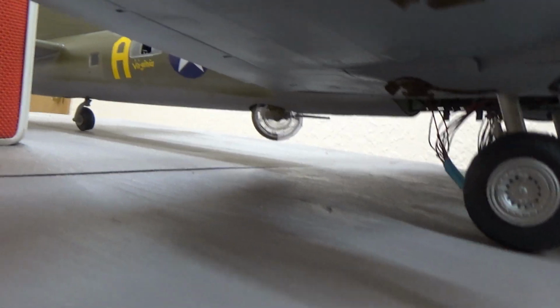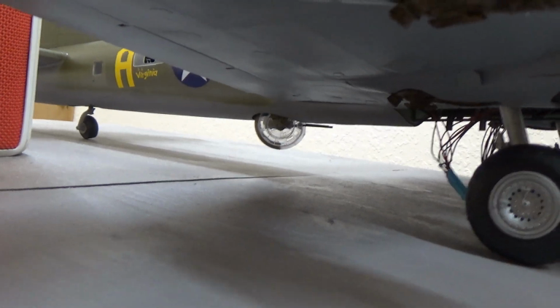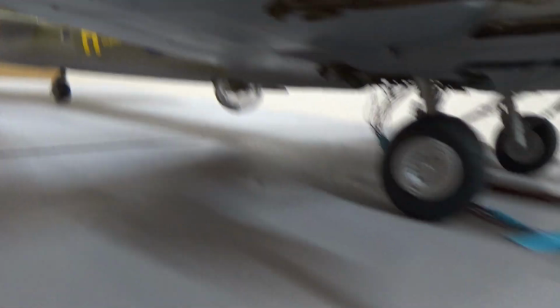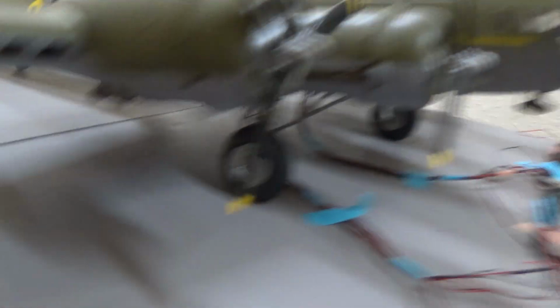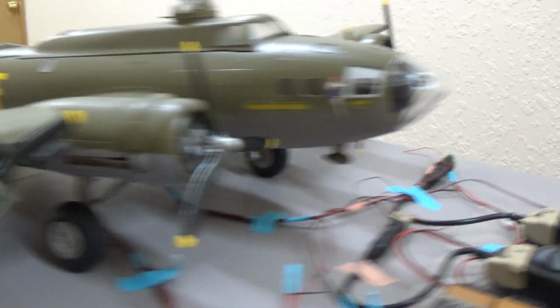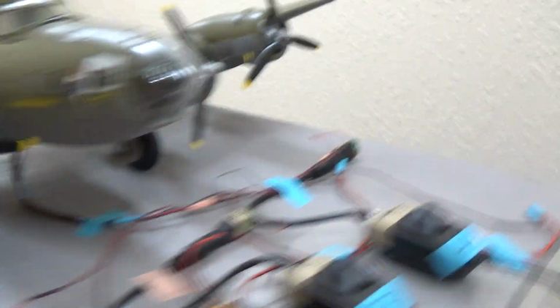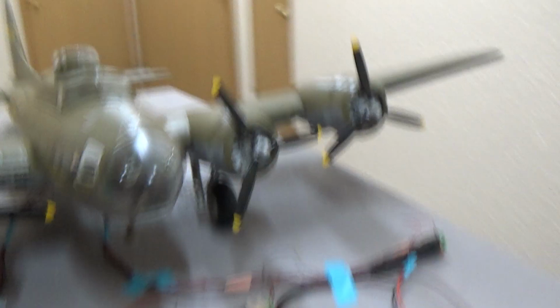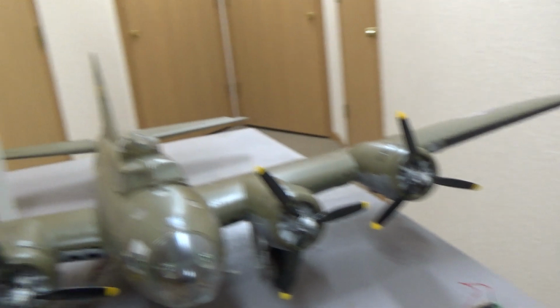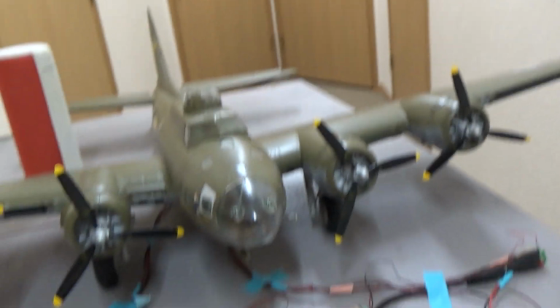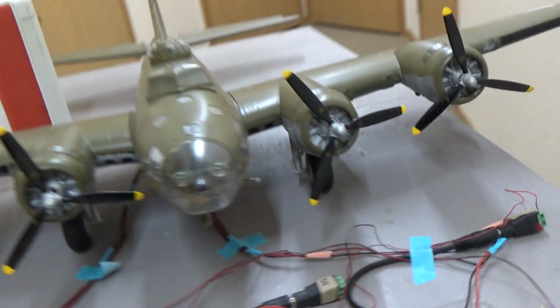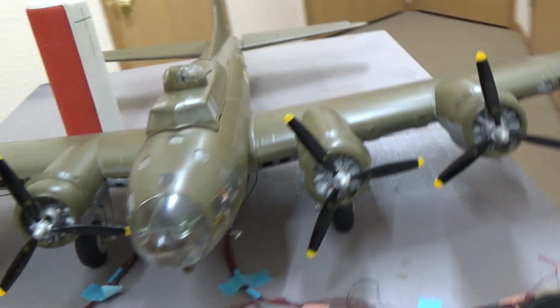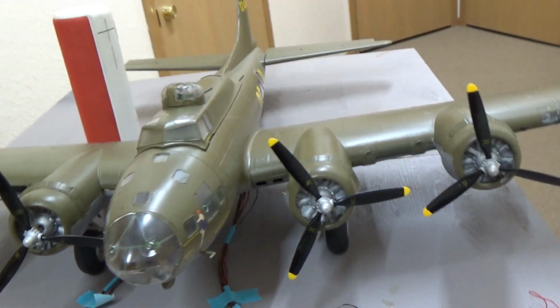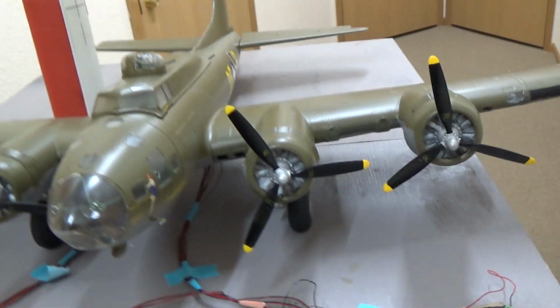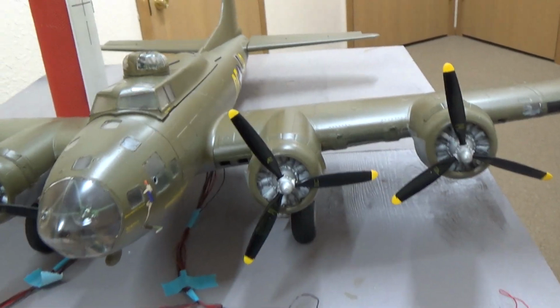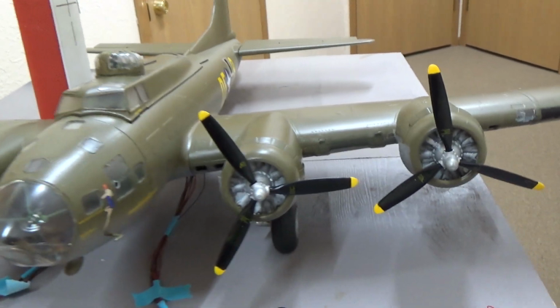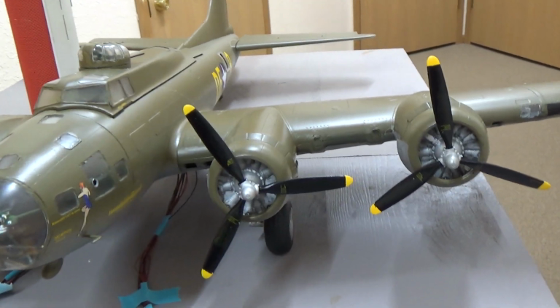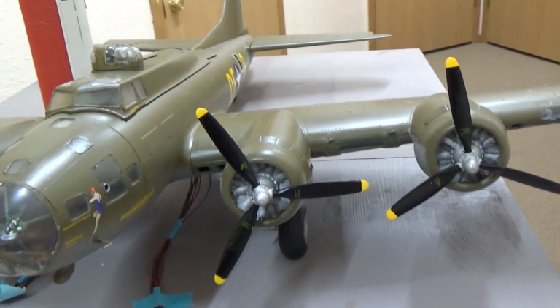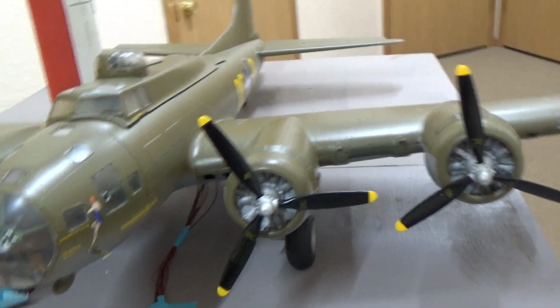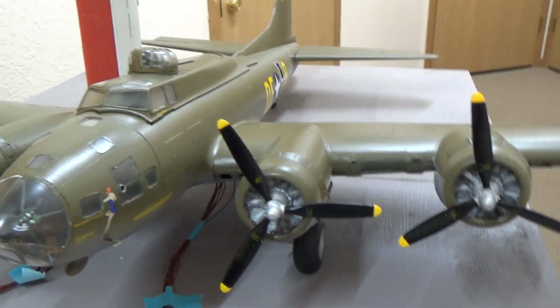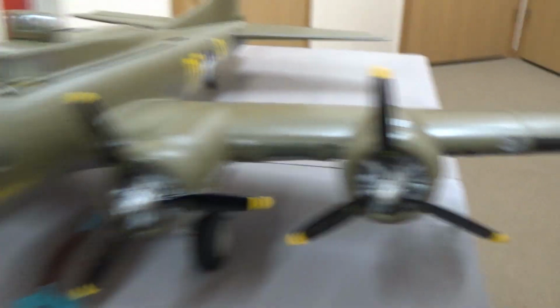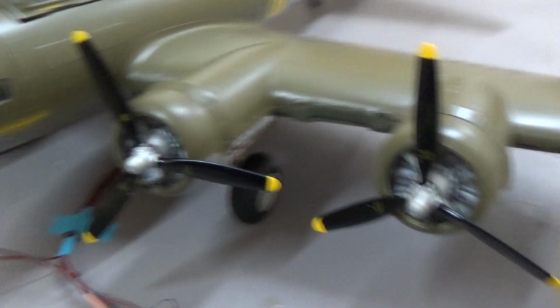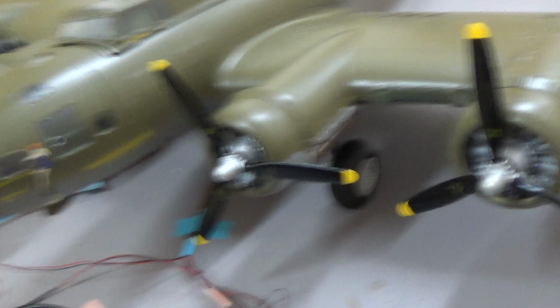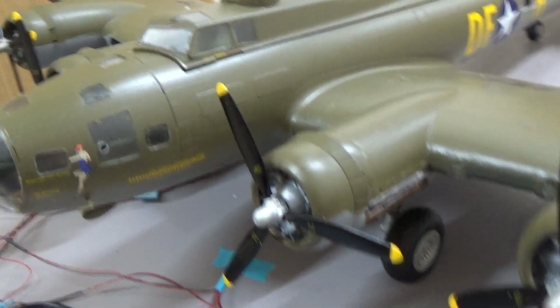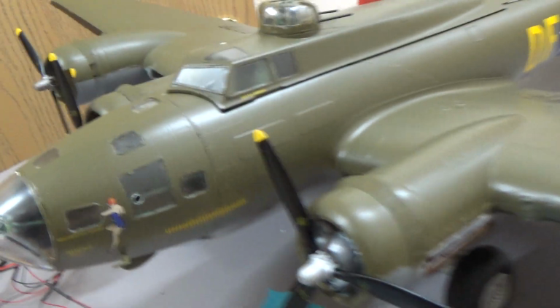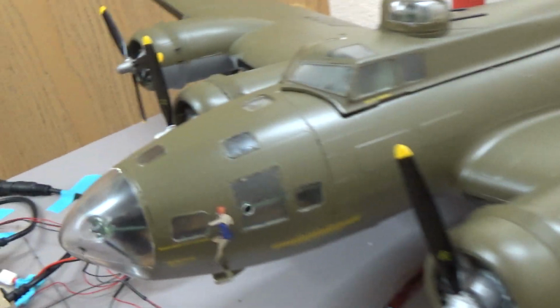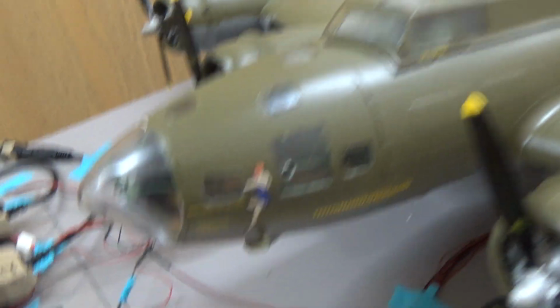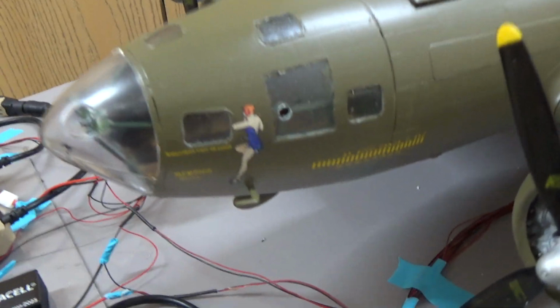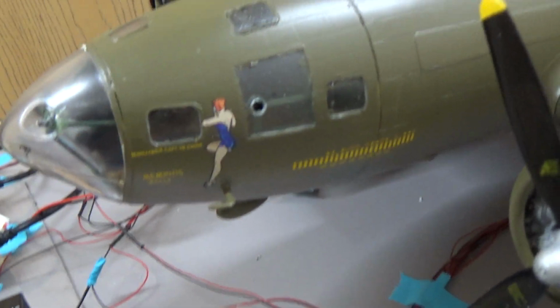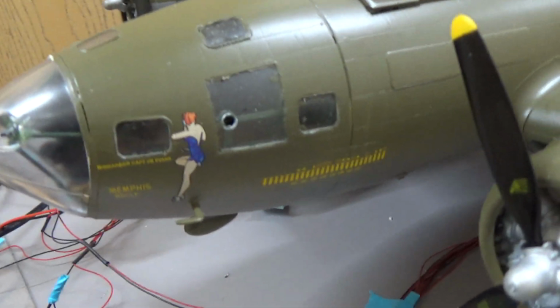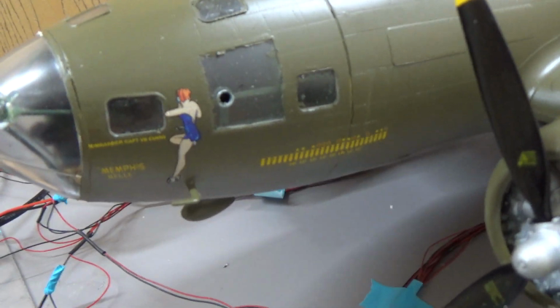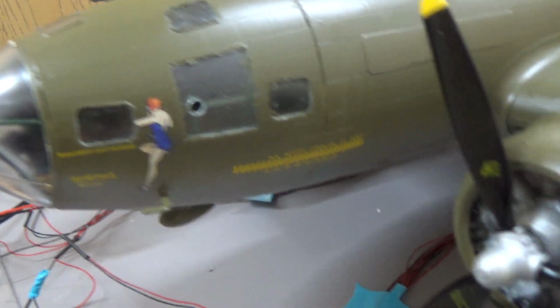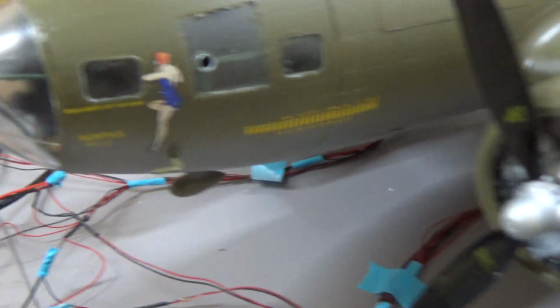Hopefully you like the video and I'll catch you later. Here's the Memphis Belle gal.